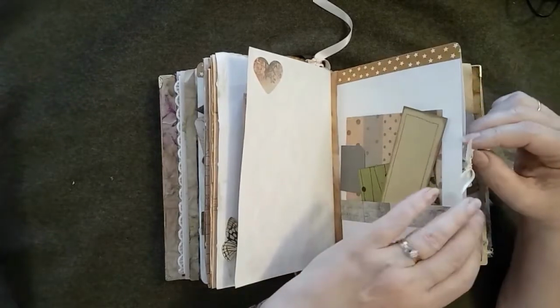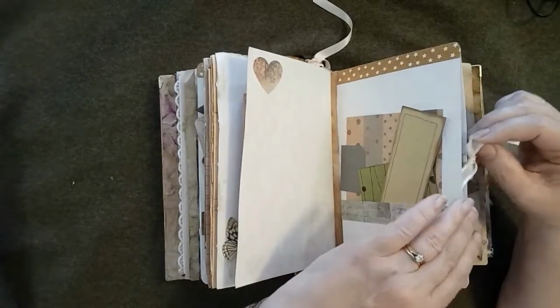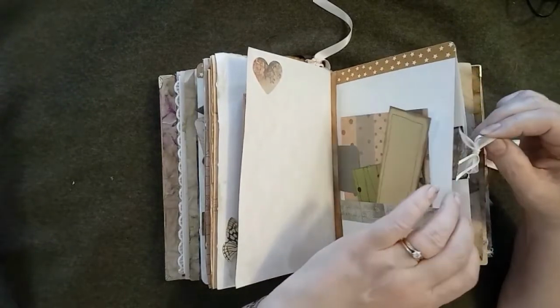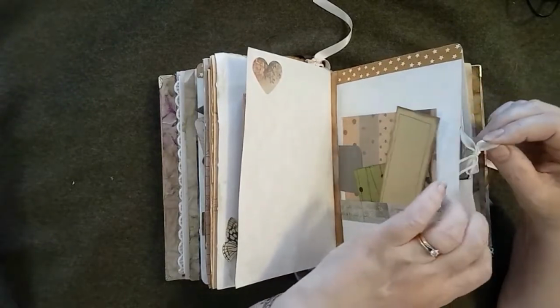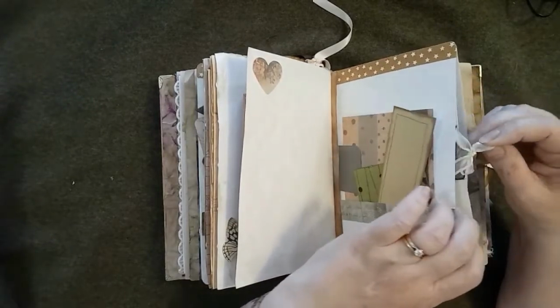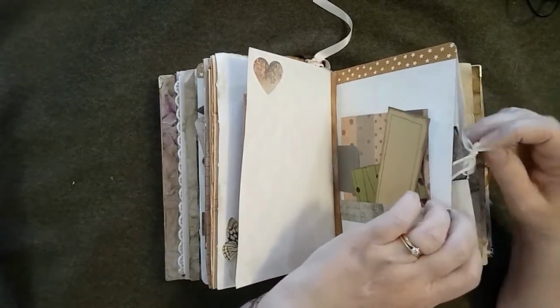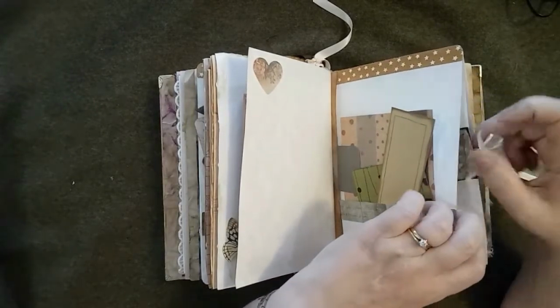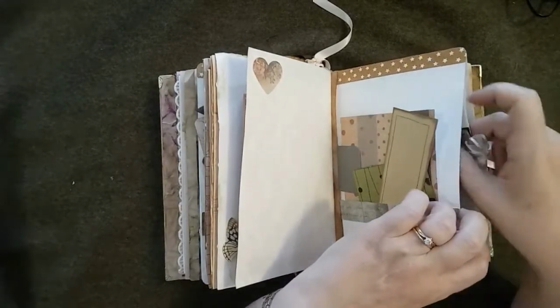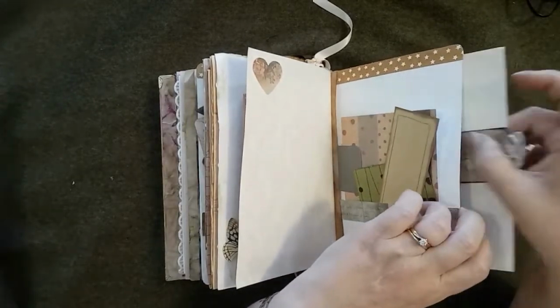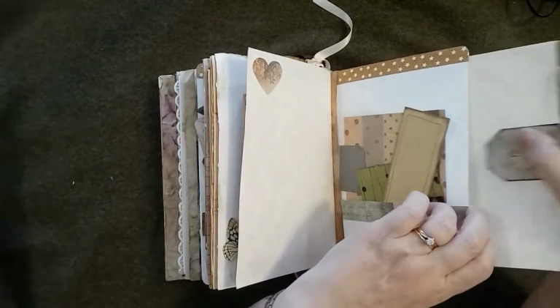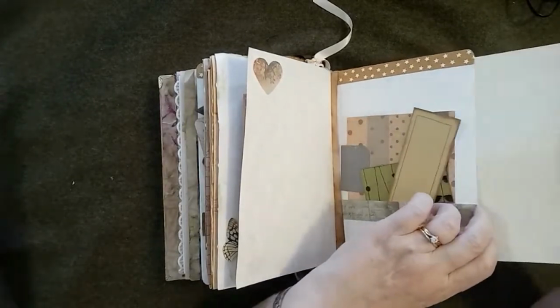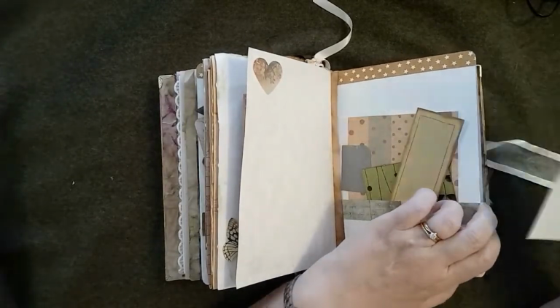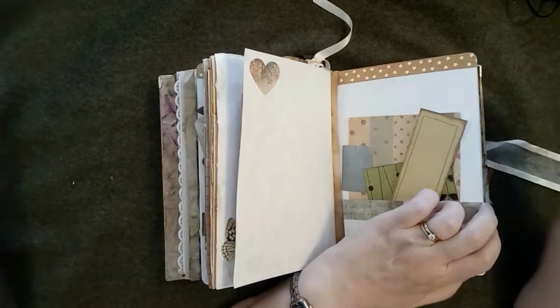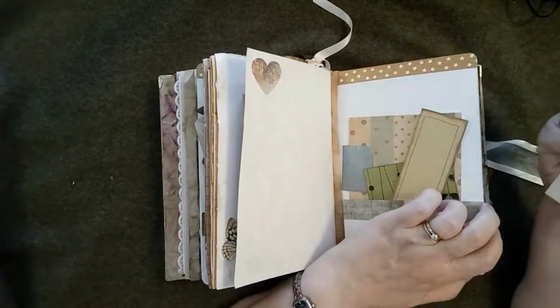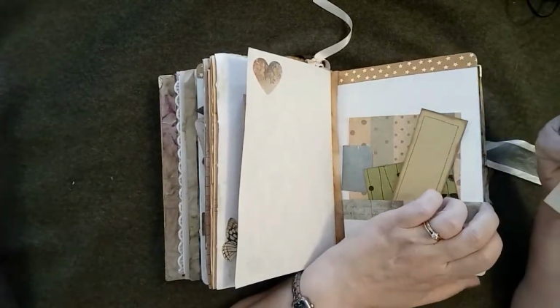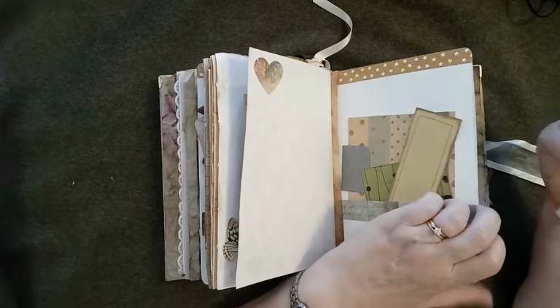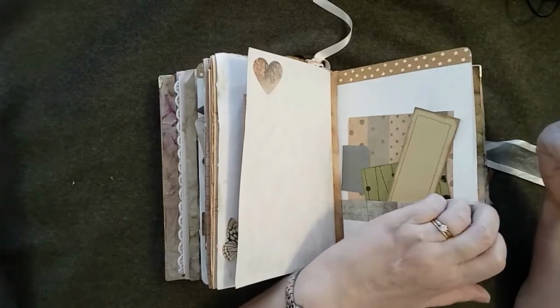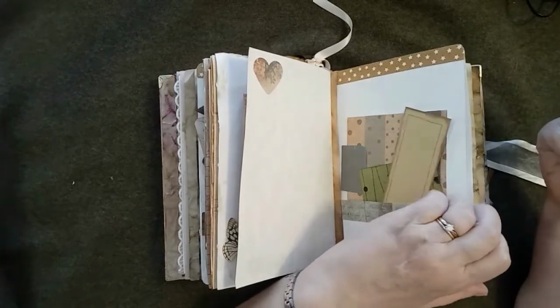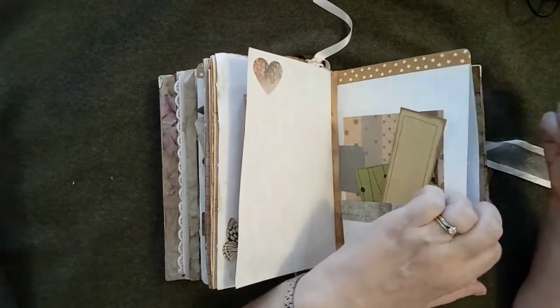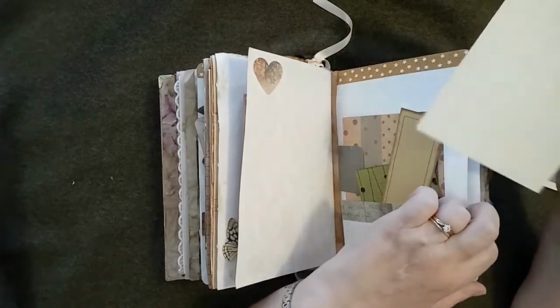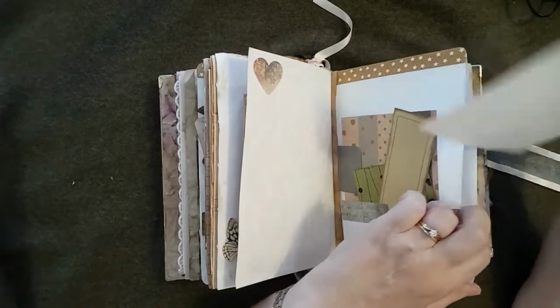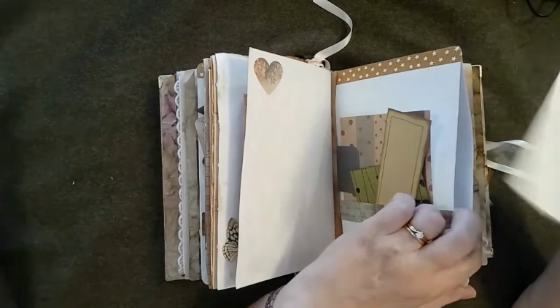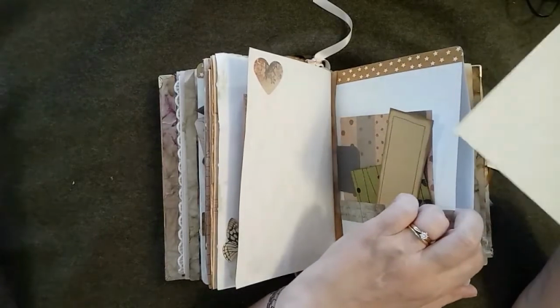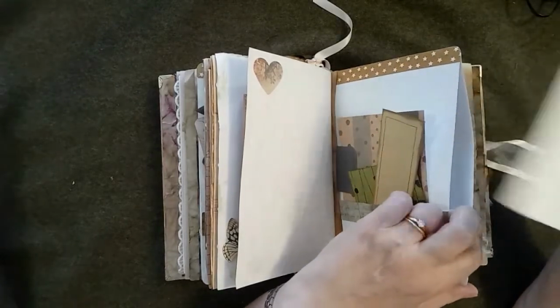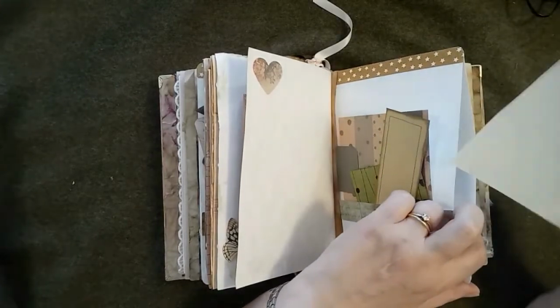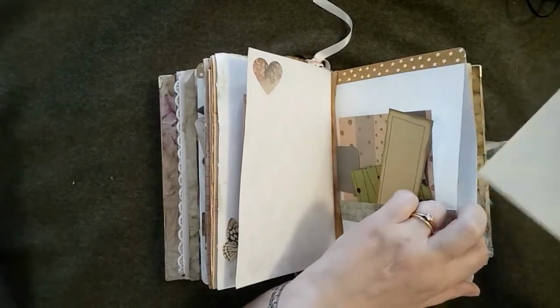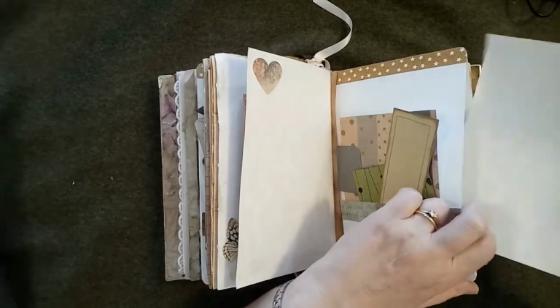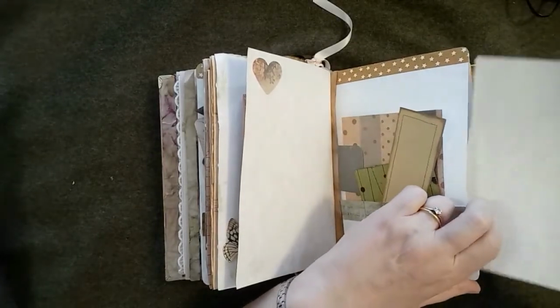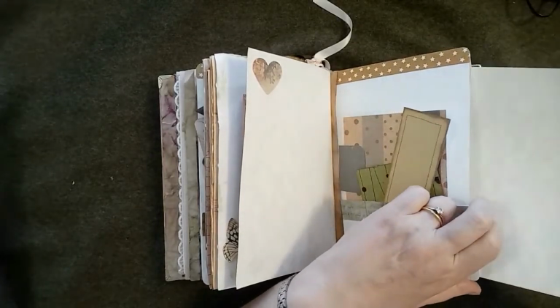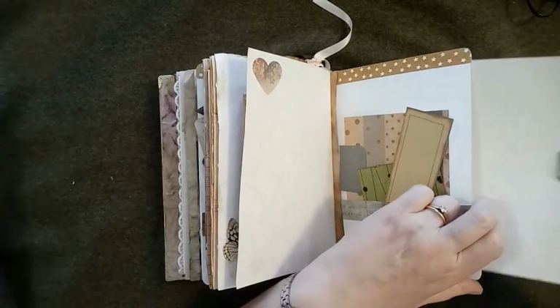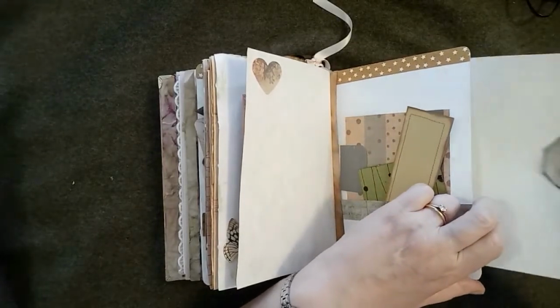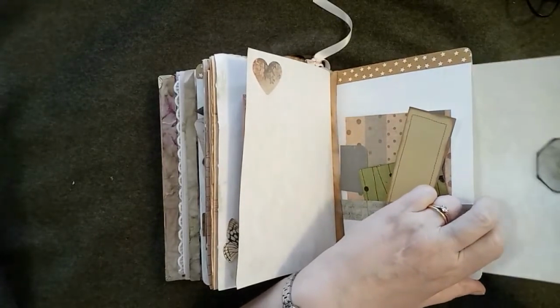Again this side is also a pocket, so there's a piece of the parchment paper there and a double-sided hidden paper clip.